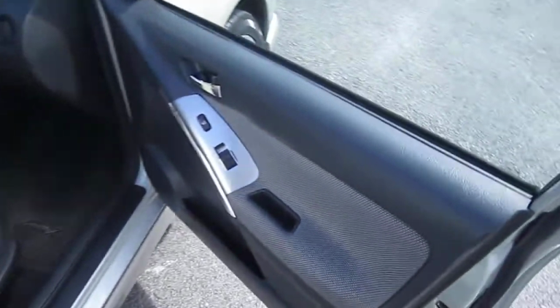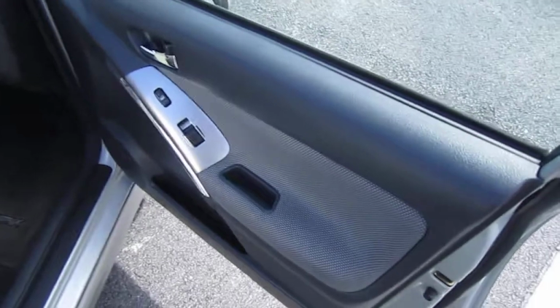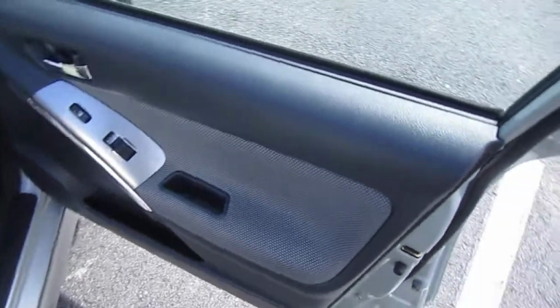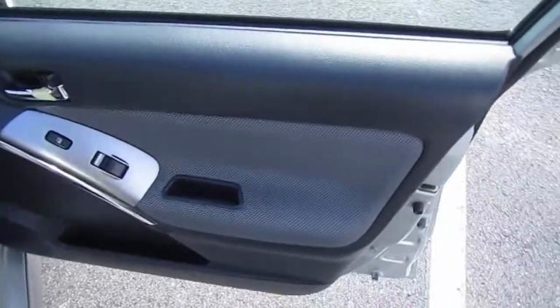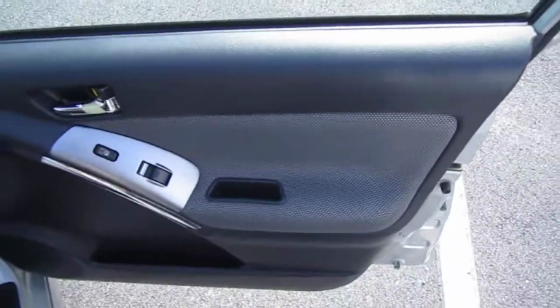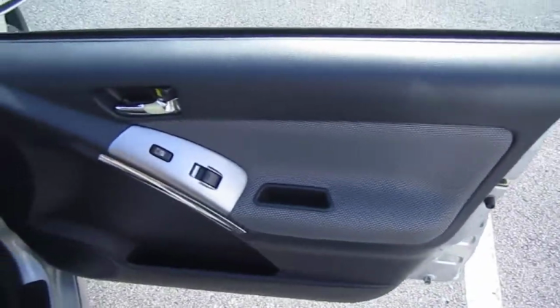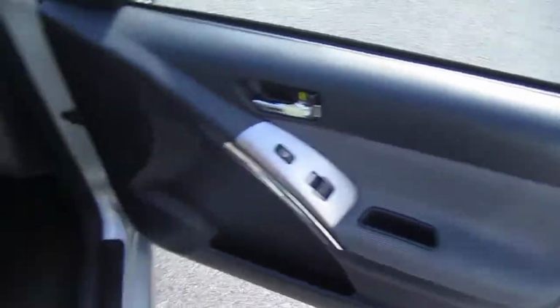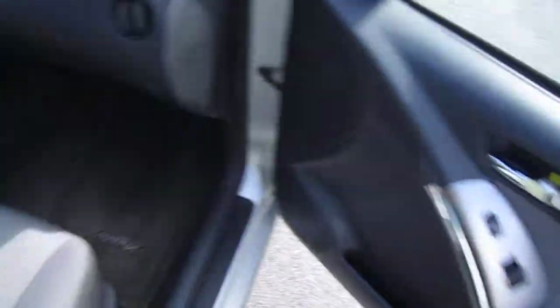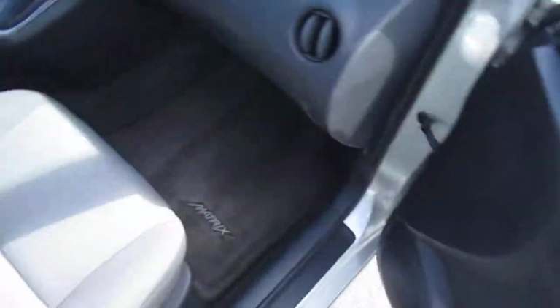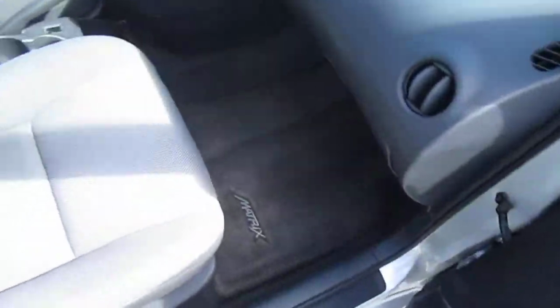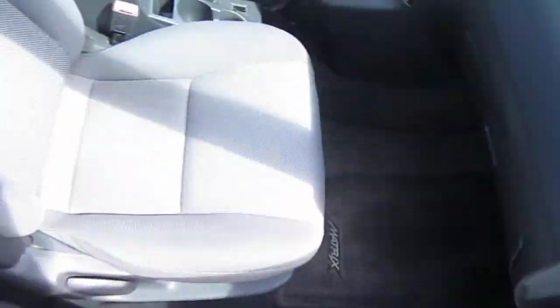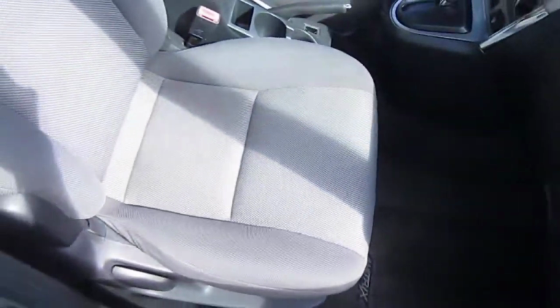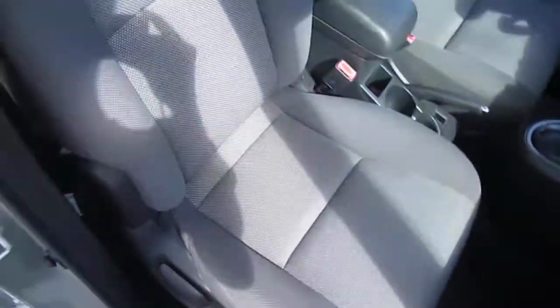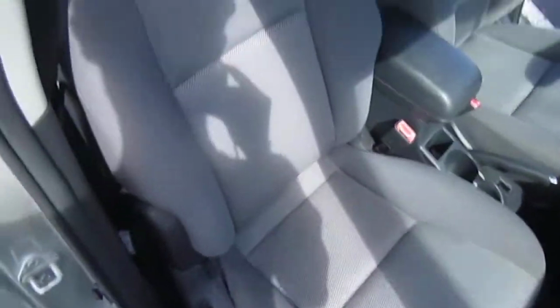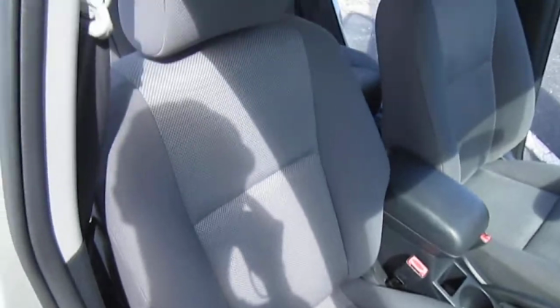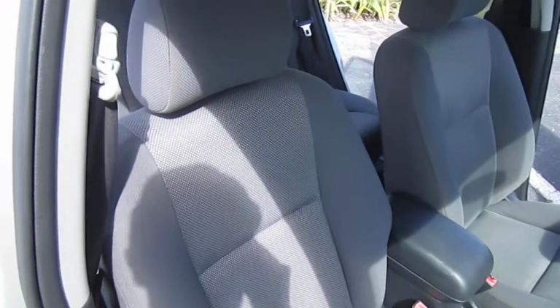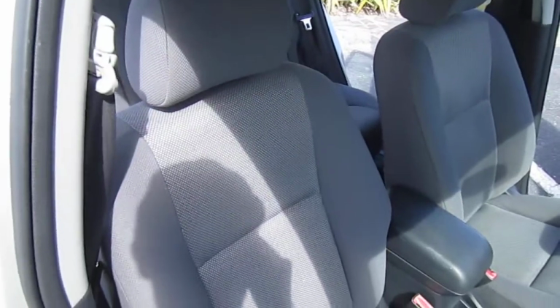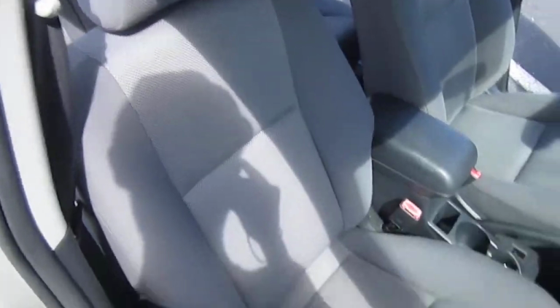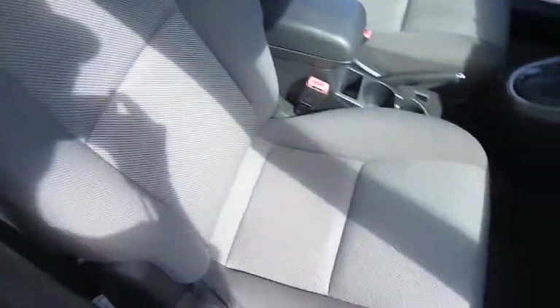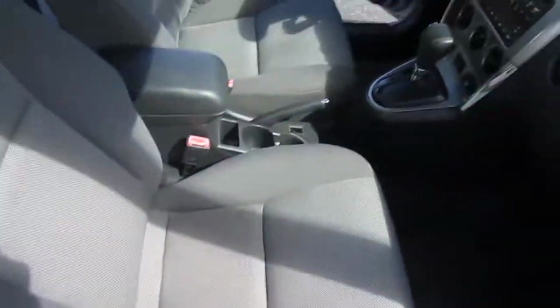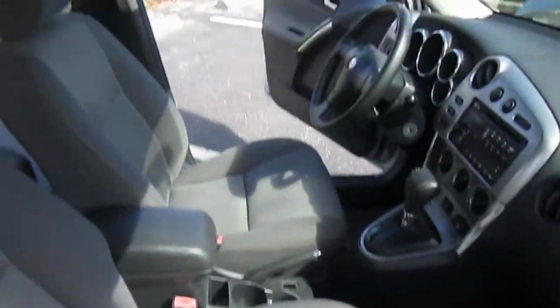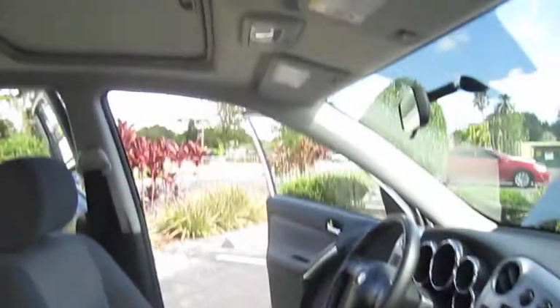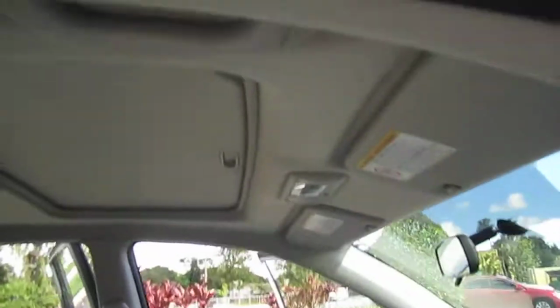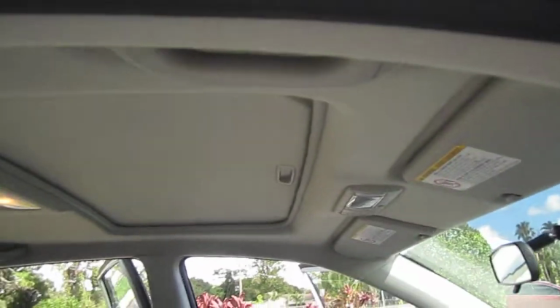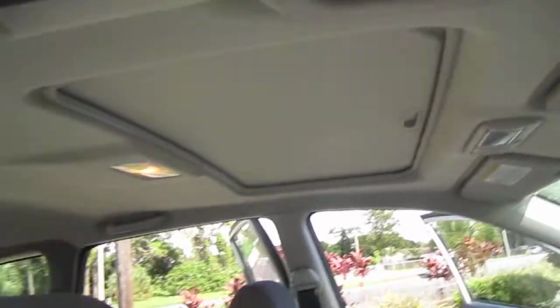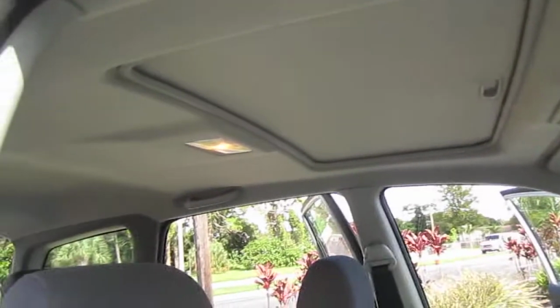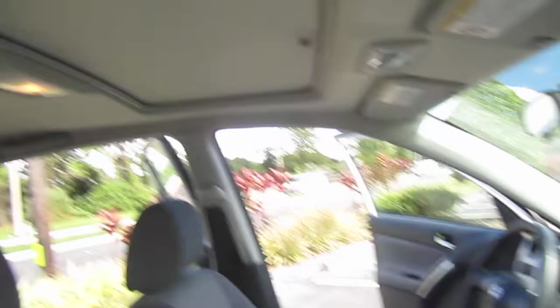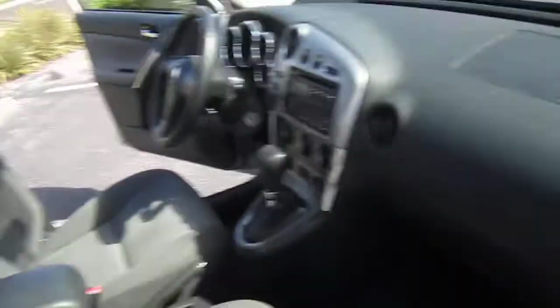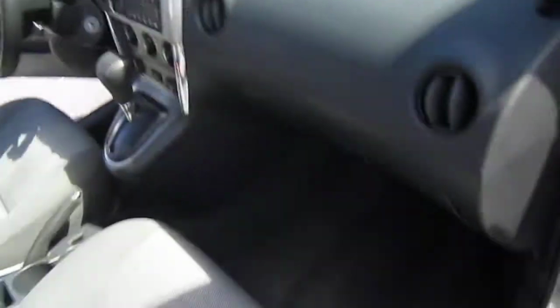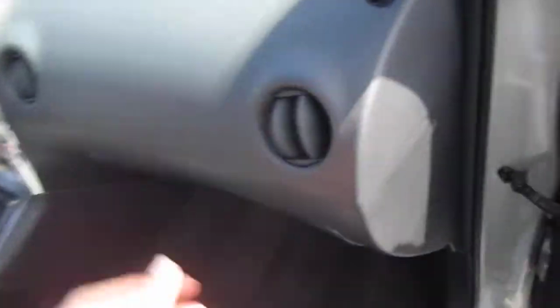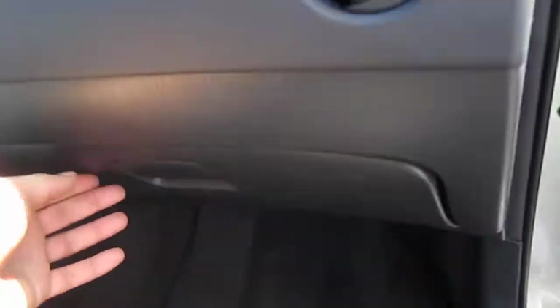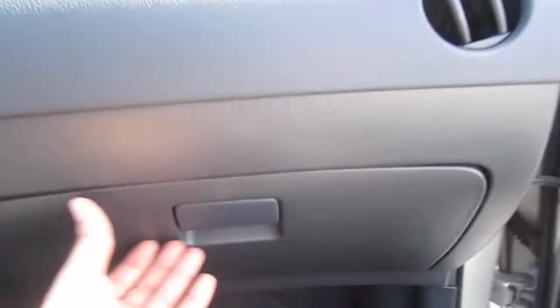New car trade-in here, and it comes with power windows, locks, and mirrors. Super clean interior, smoke-and-pet-free.